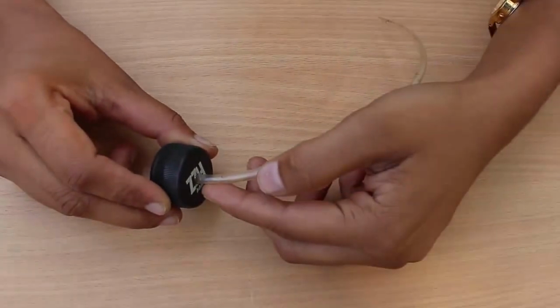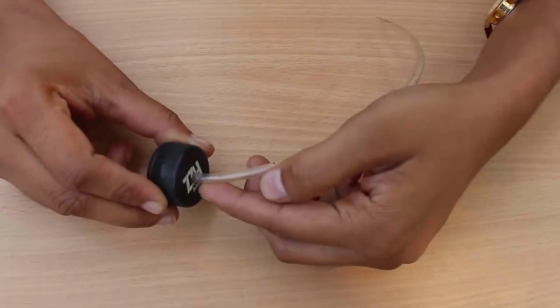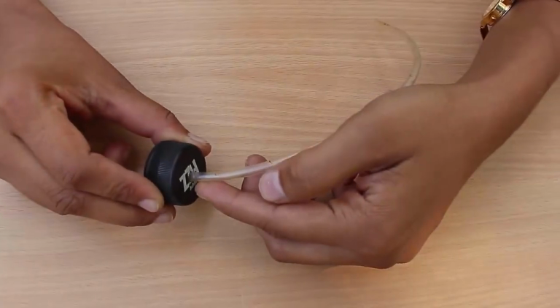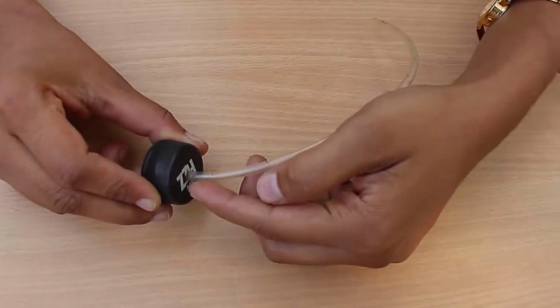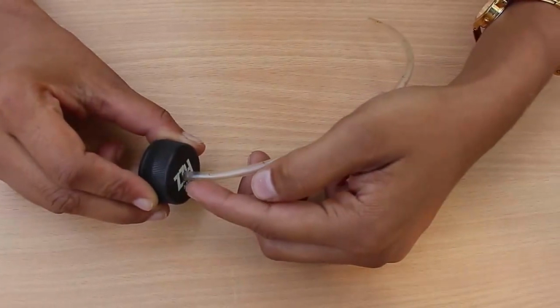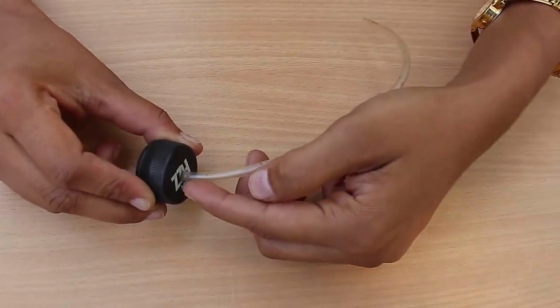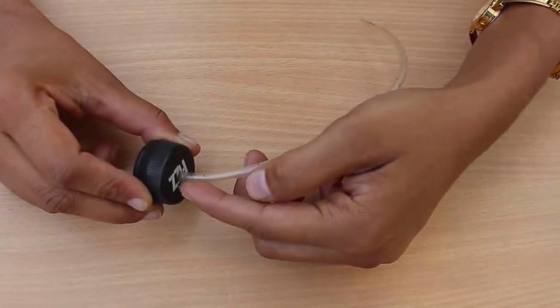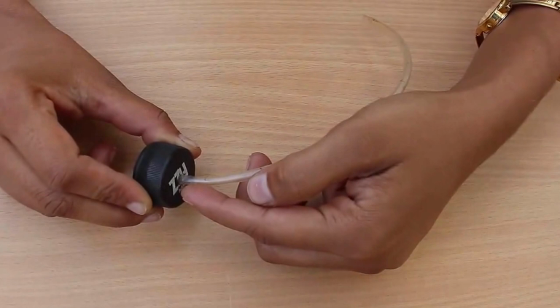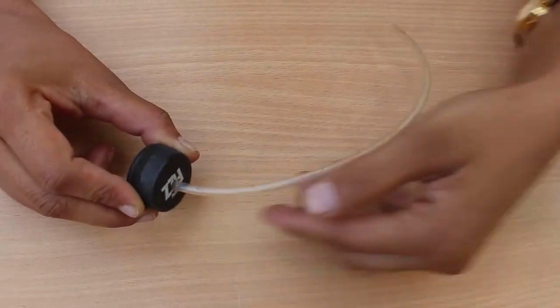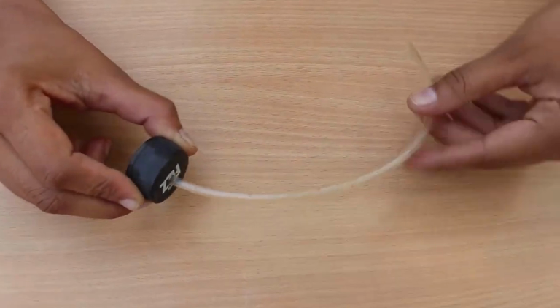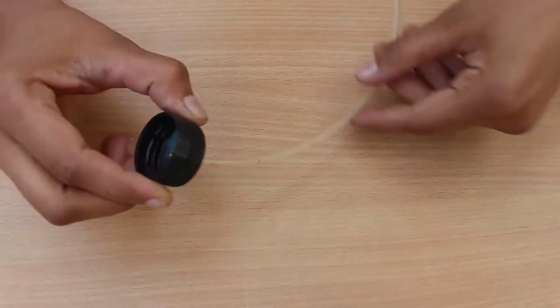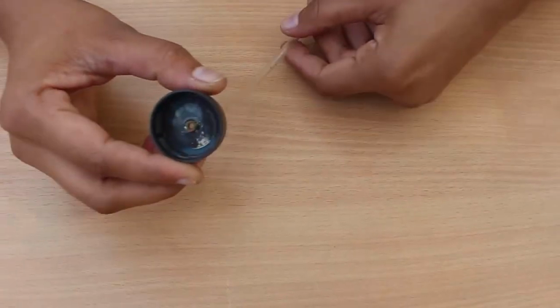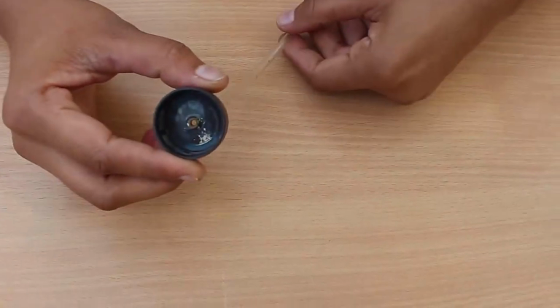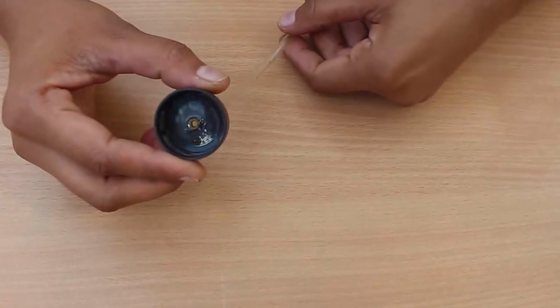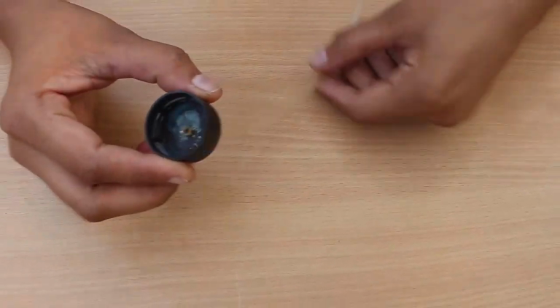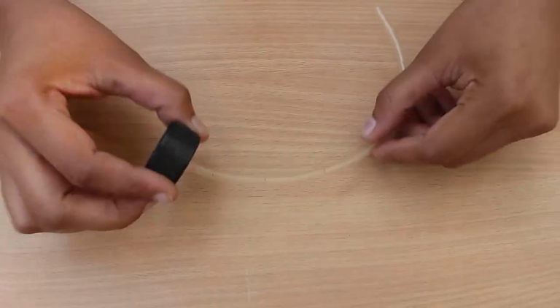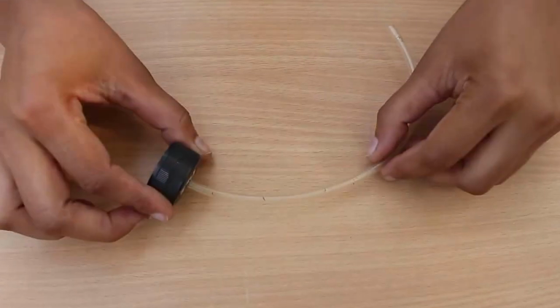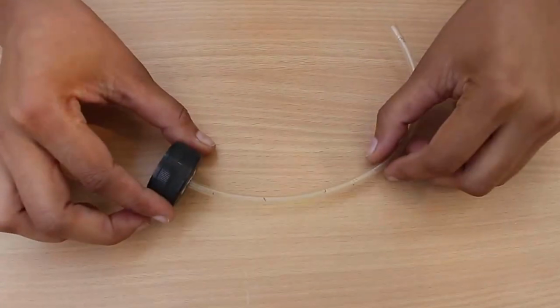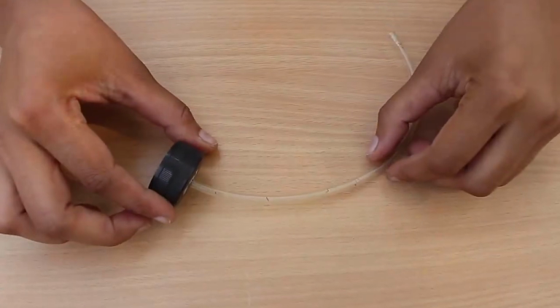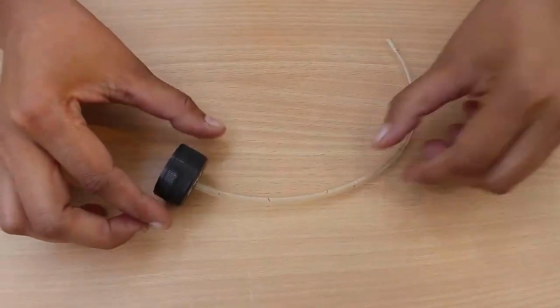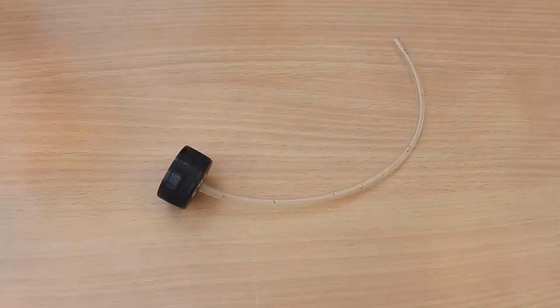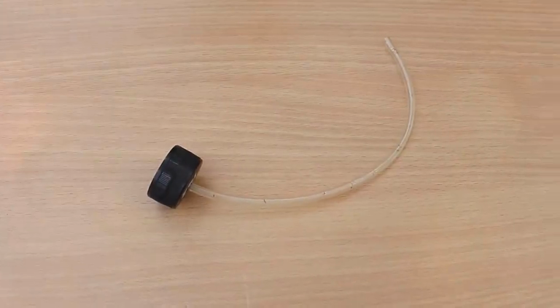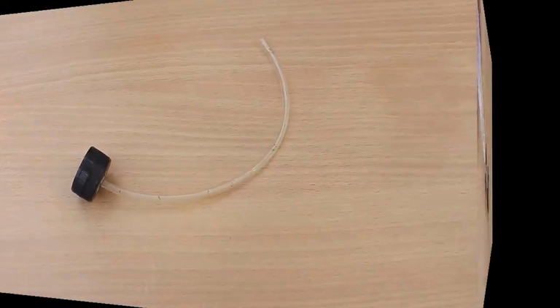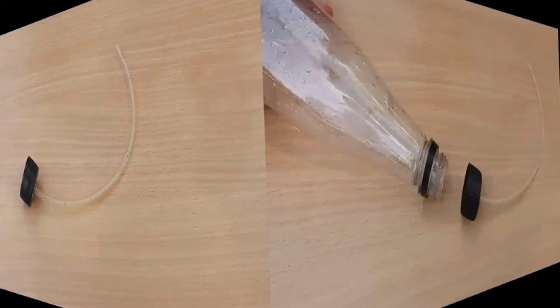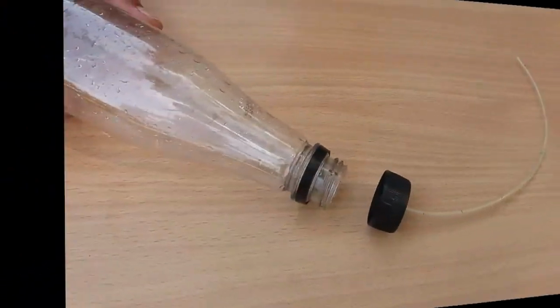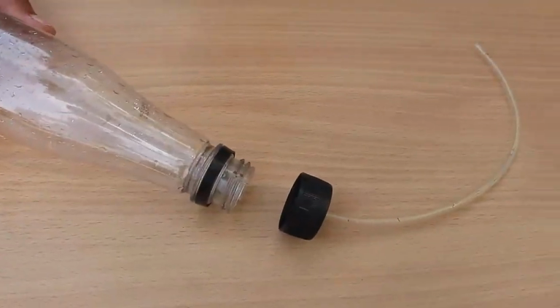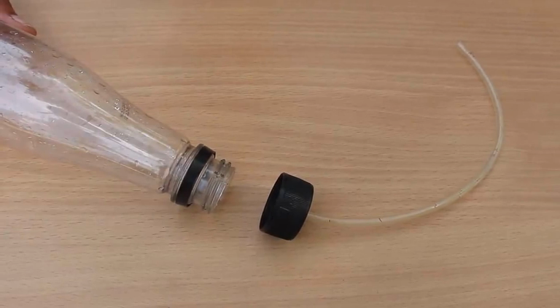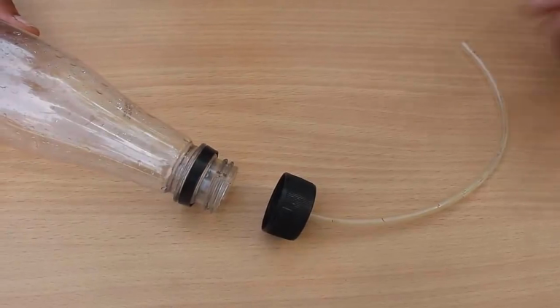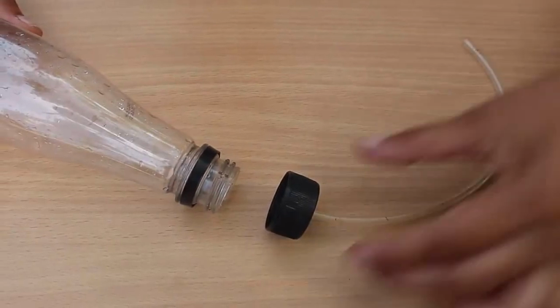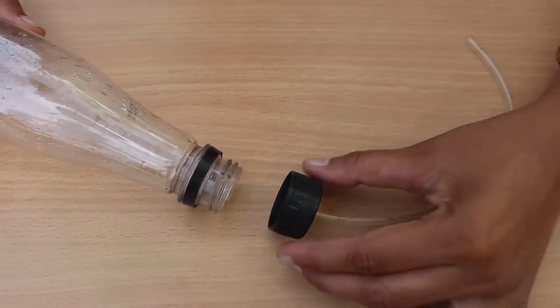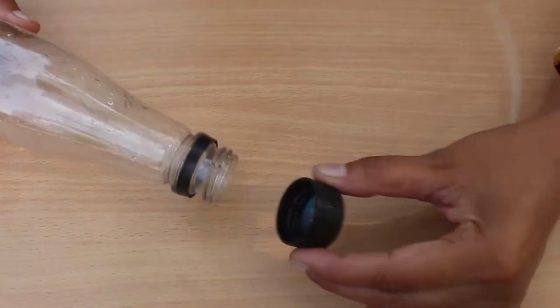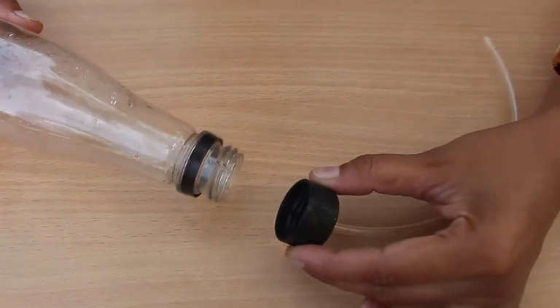Fix the flexi tube tightly on the bottle lid. There should be no leakage from this joint. Now screw the cap tightly on the bottle.